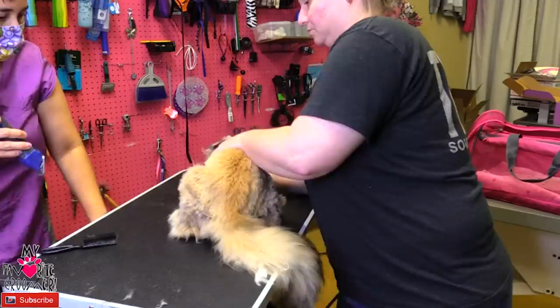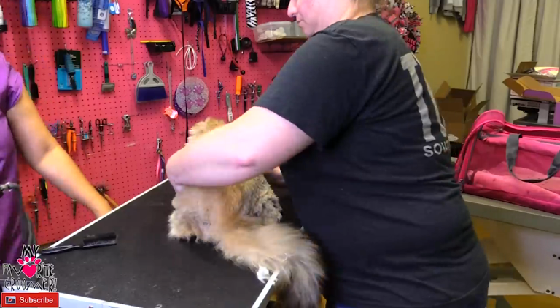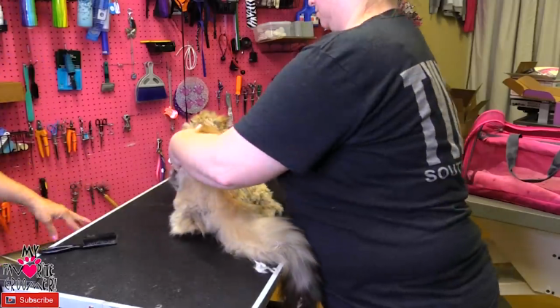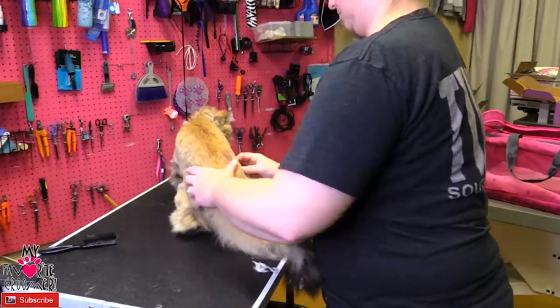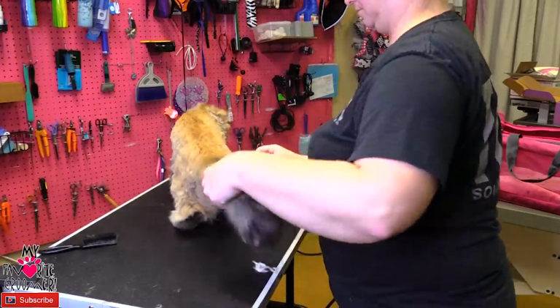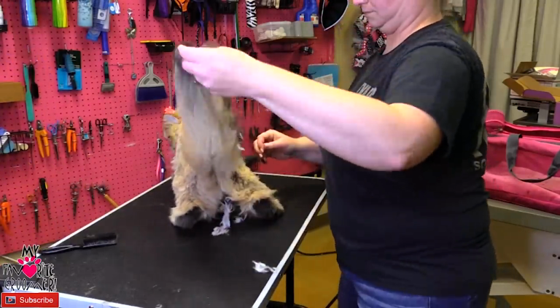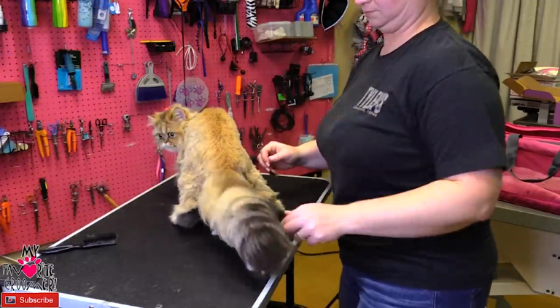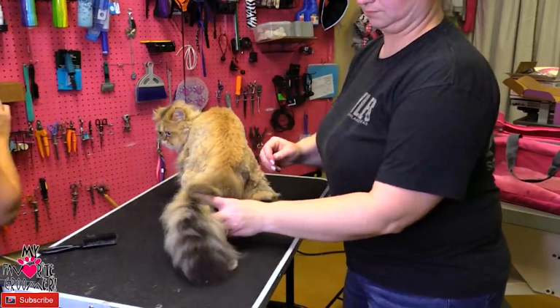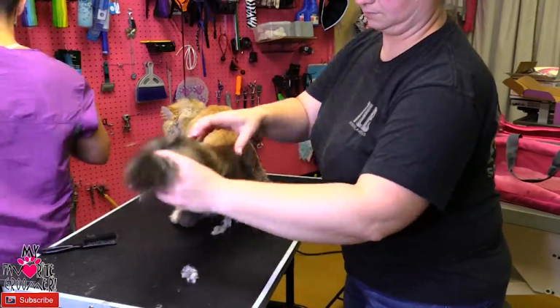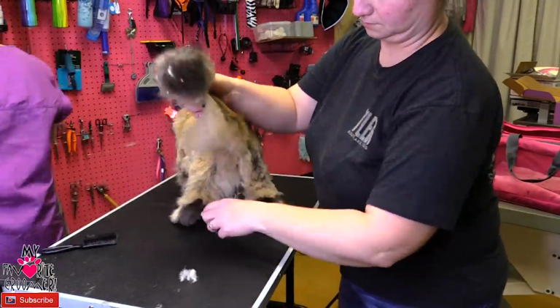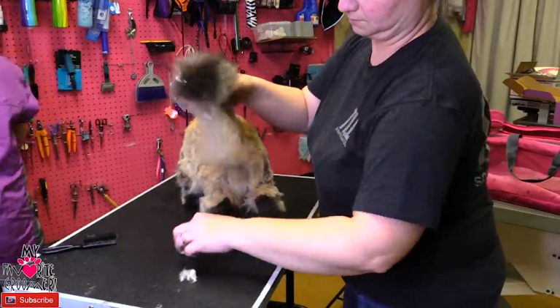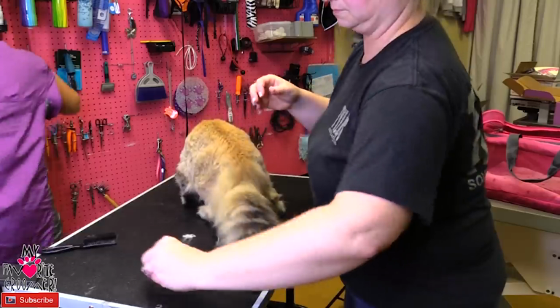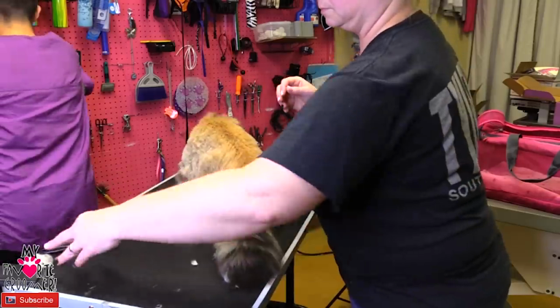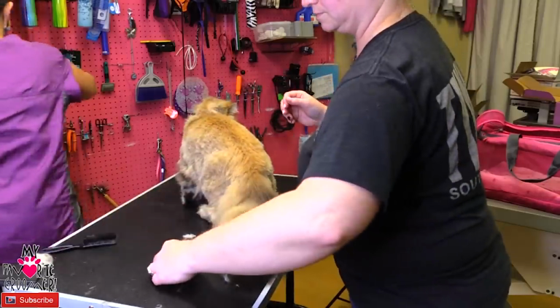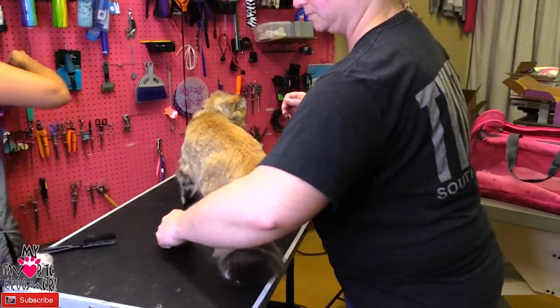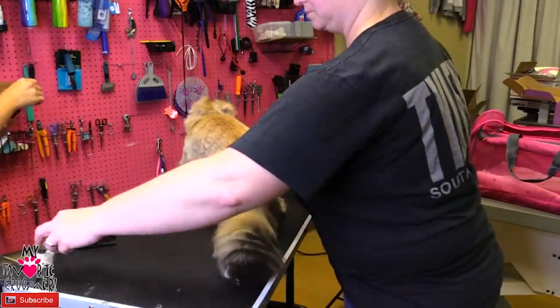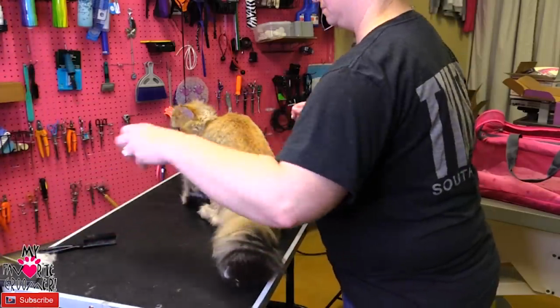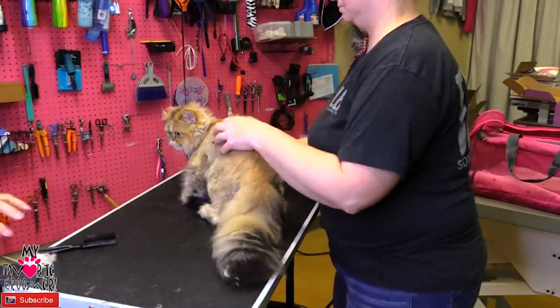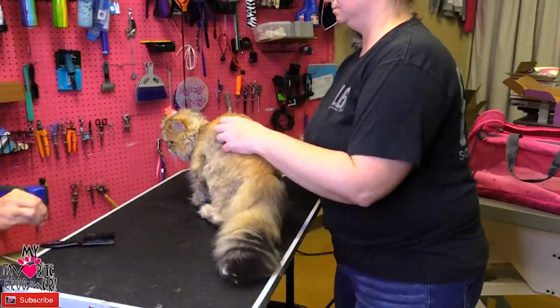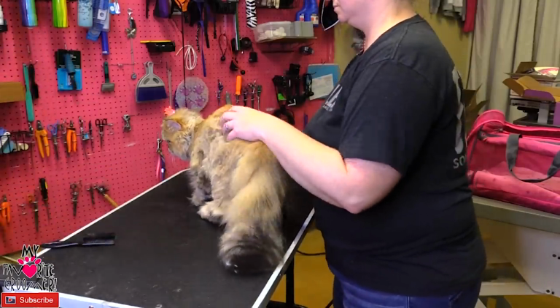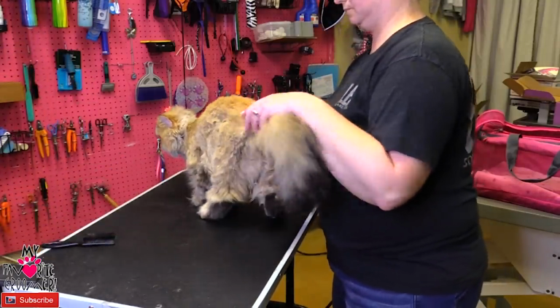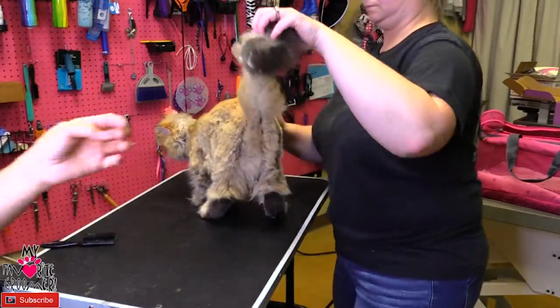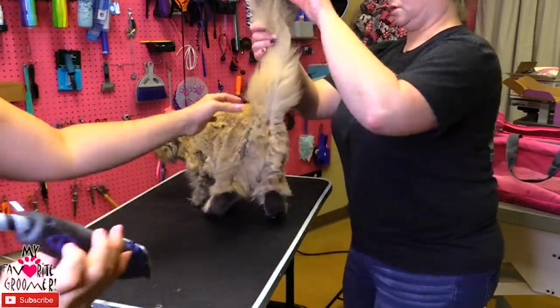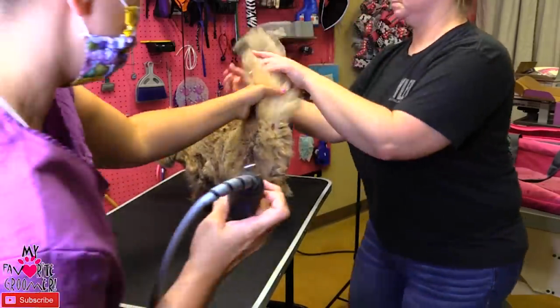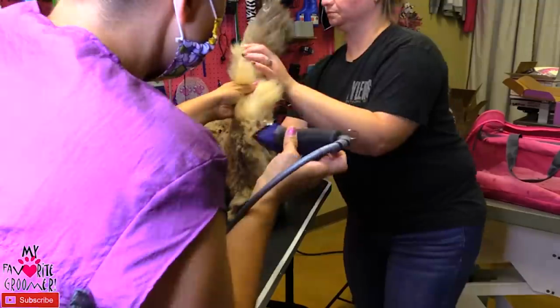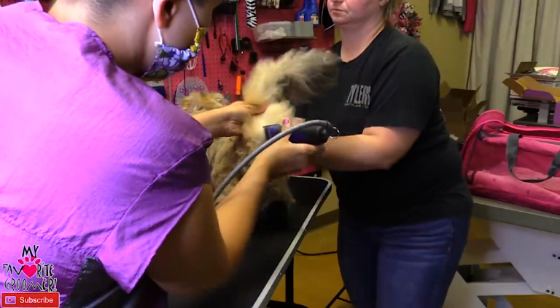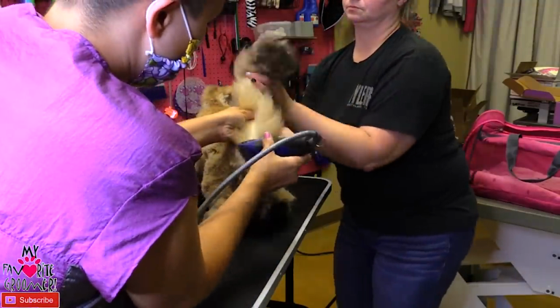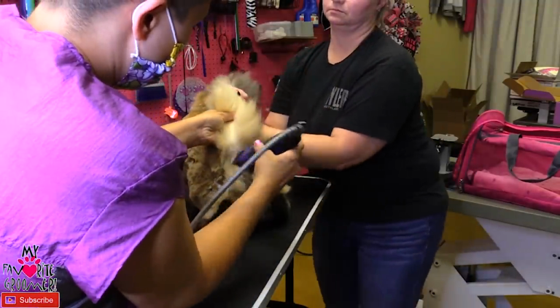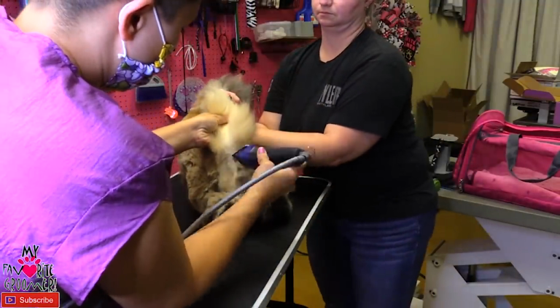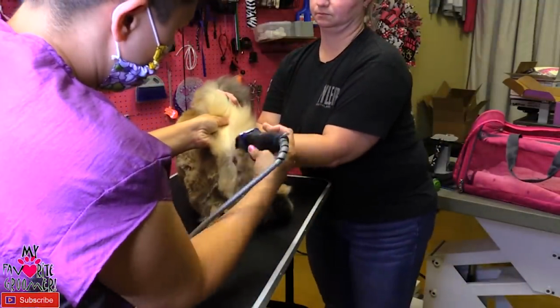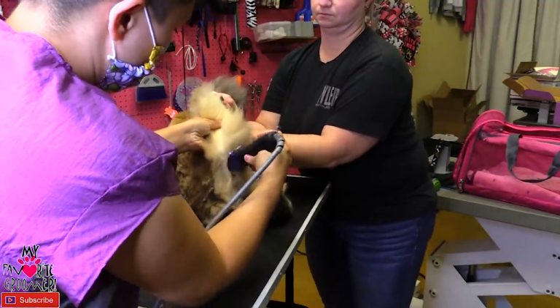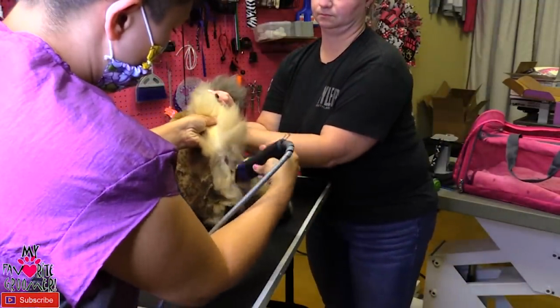Okay, let's do the bum here — shake the bum out, and do a nice good standard cherry.